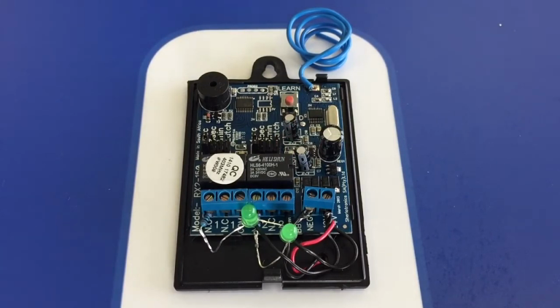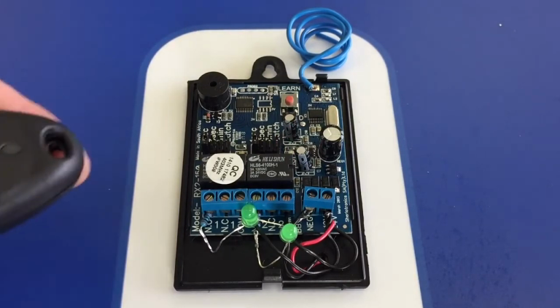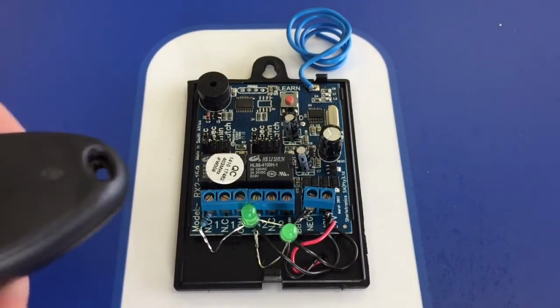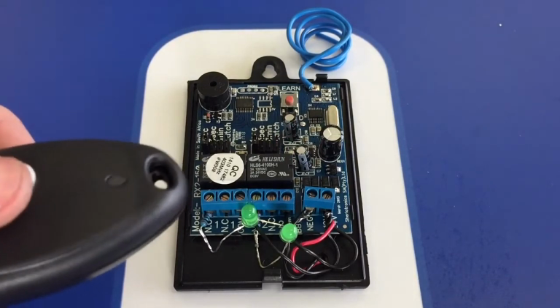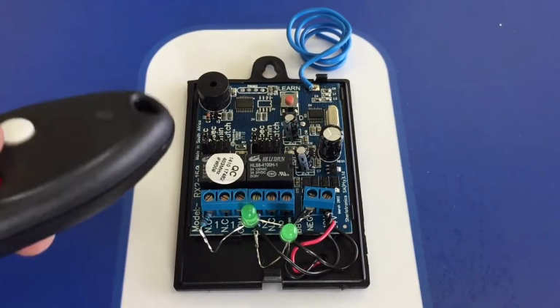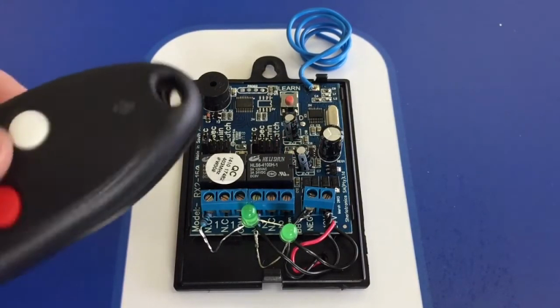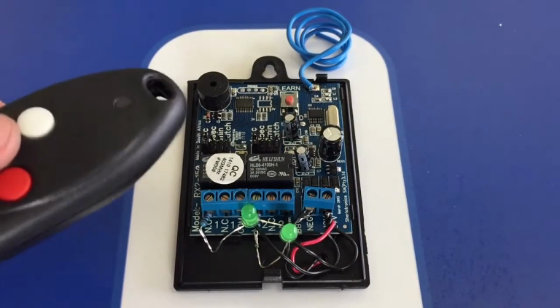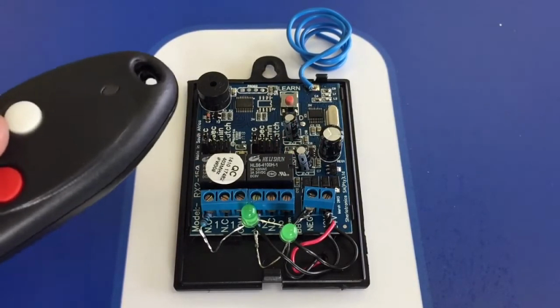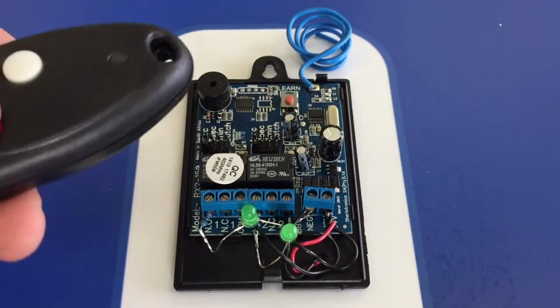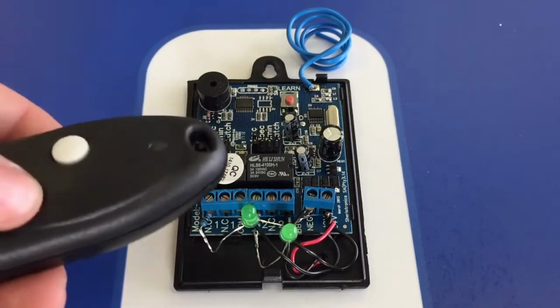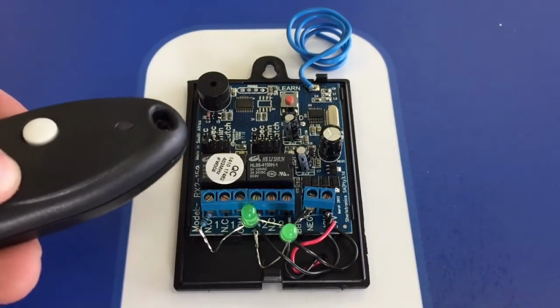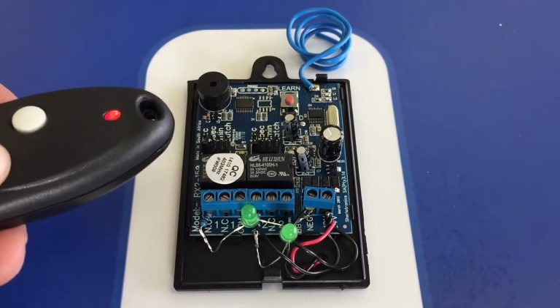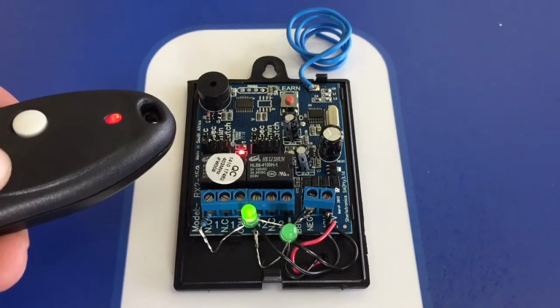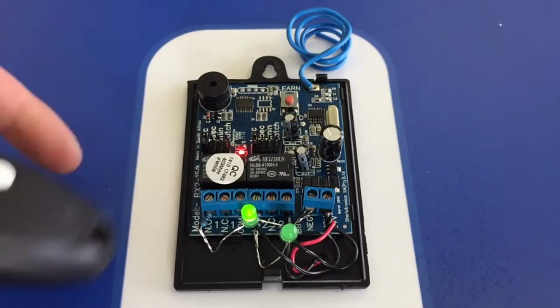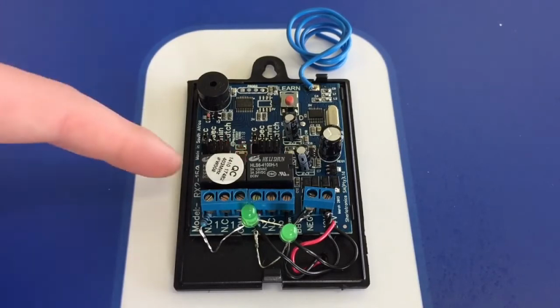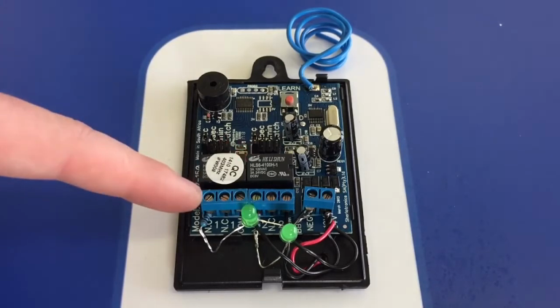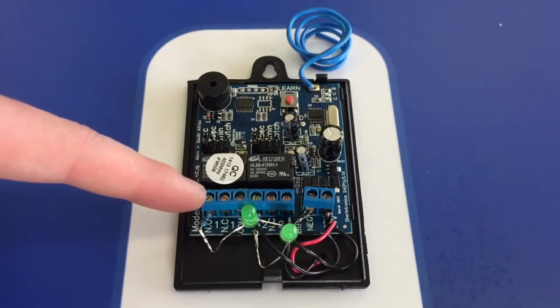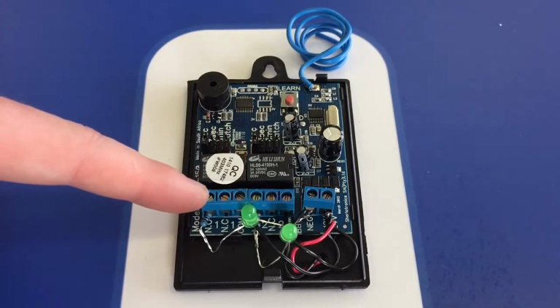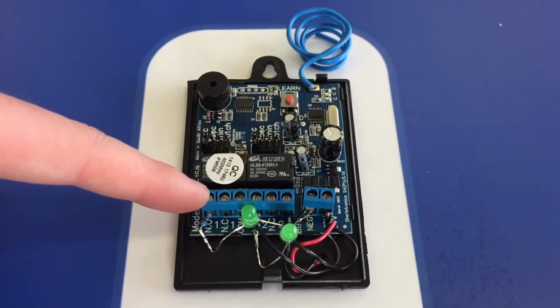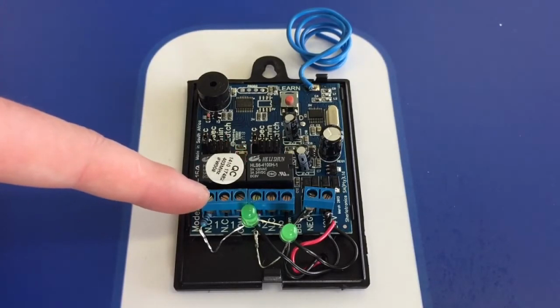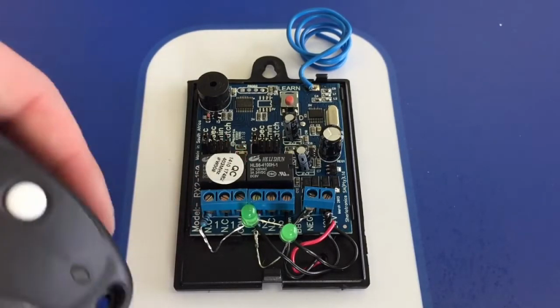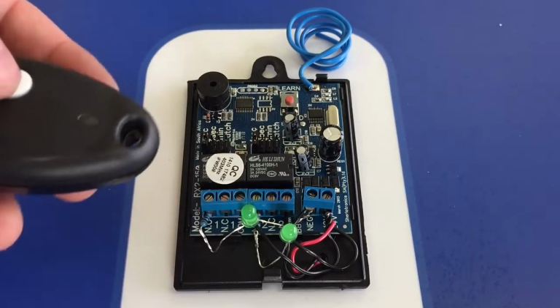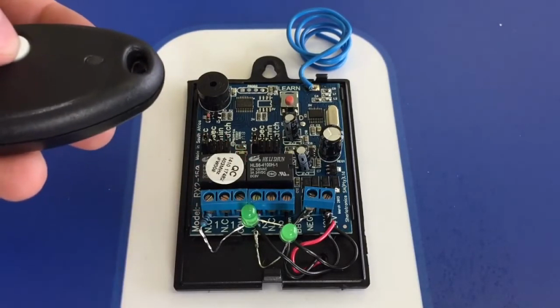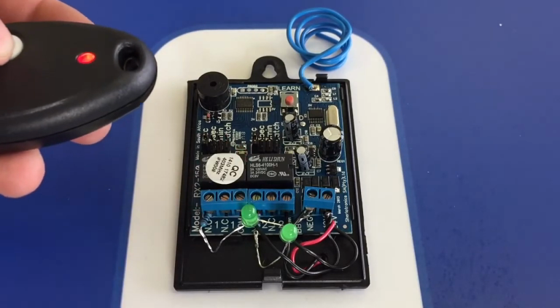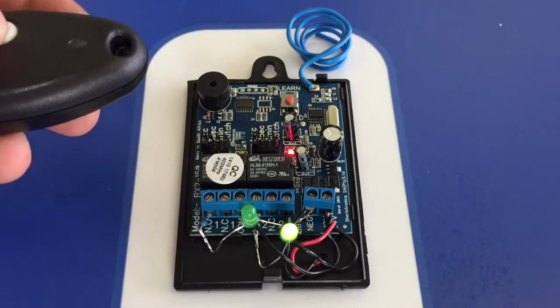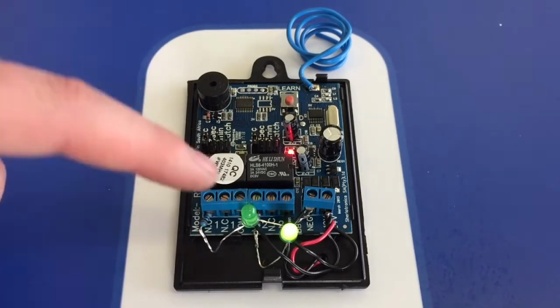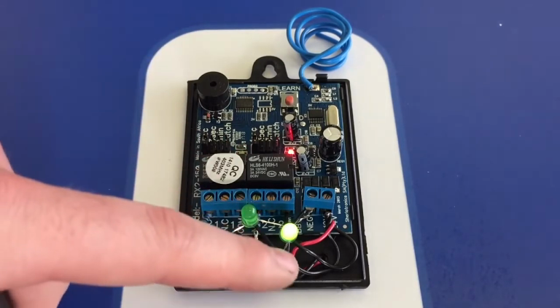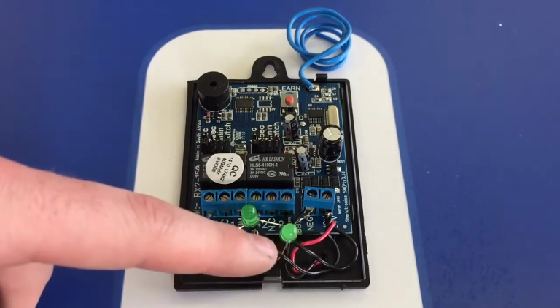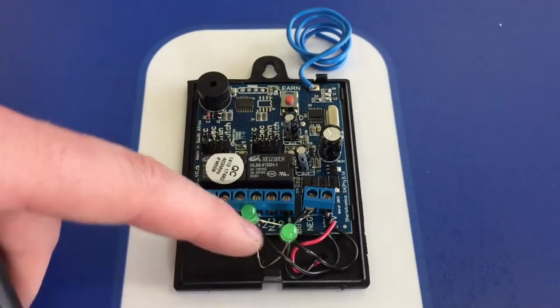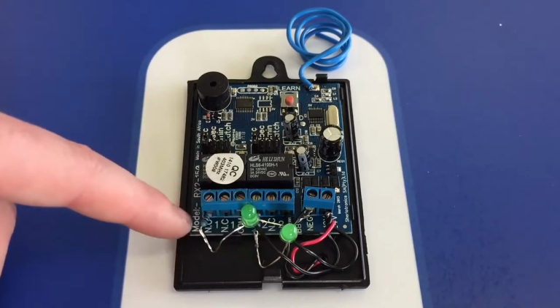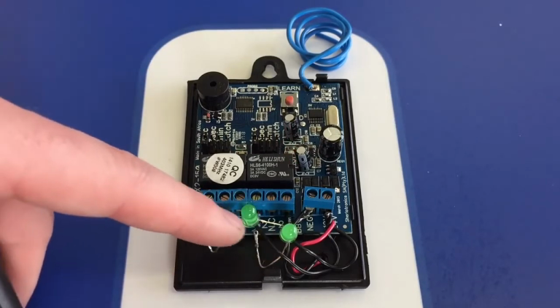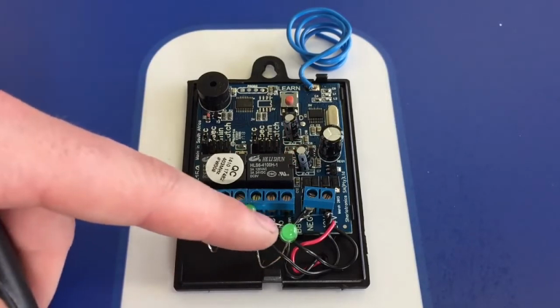To confirm that all your remotes are programmed correctly, simply press the button to check that it's programmed to the correct channel, as you can see with the LEDs represented here.